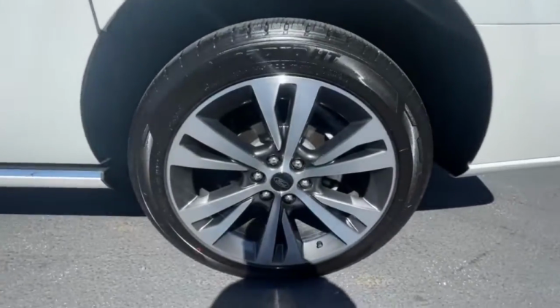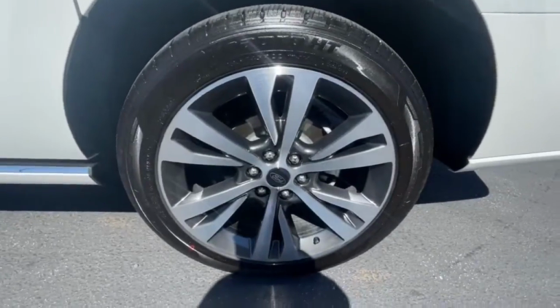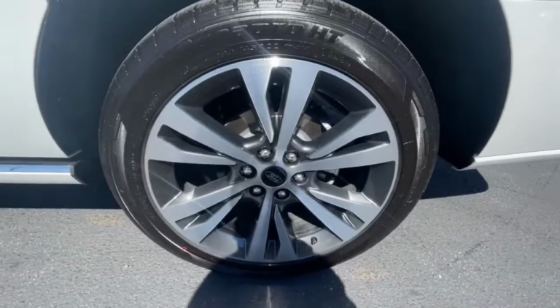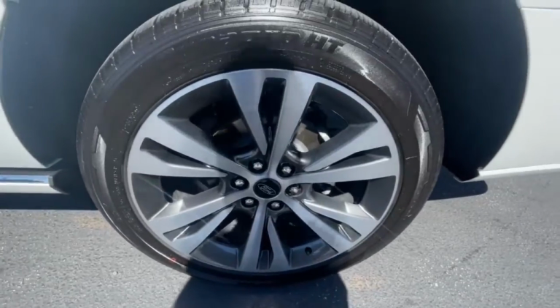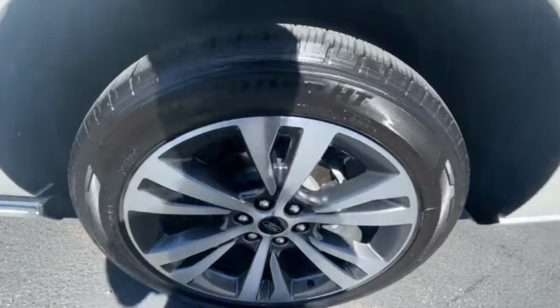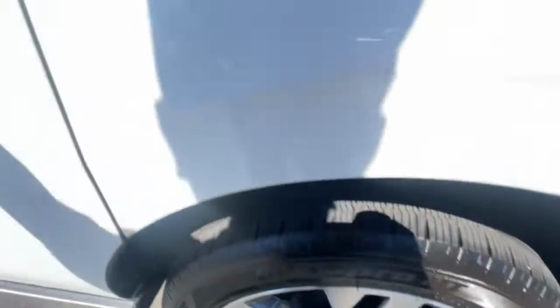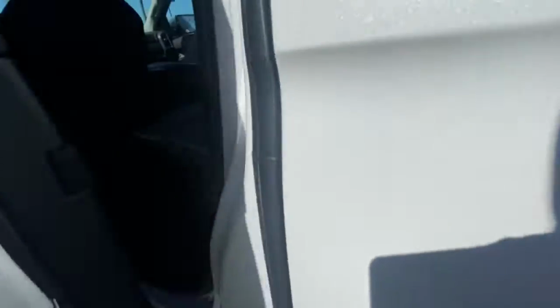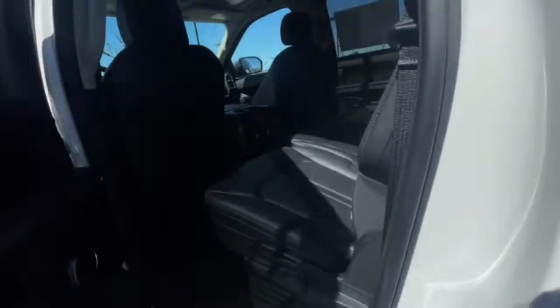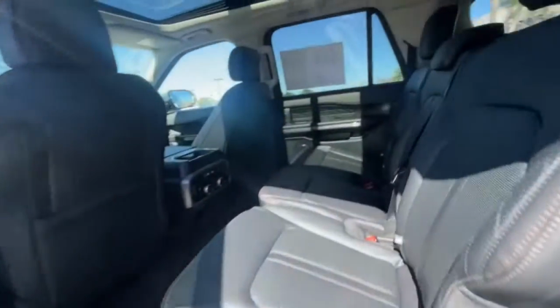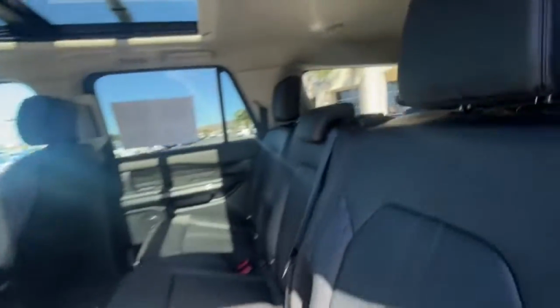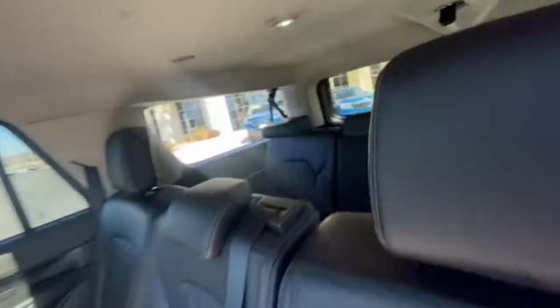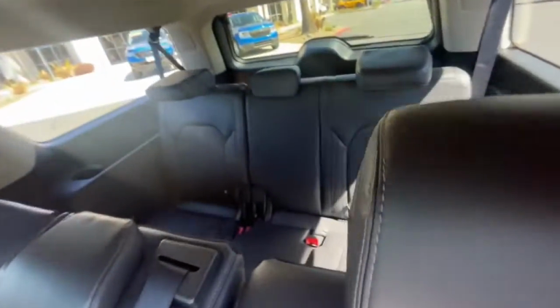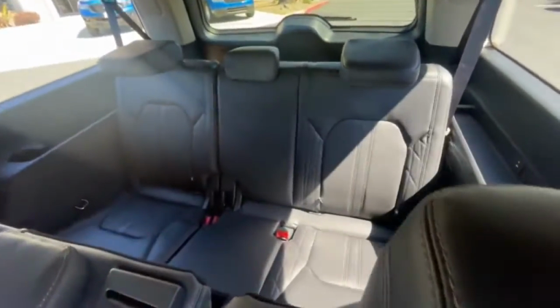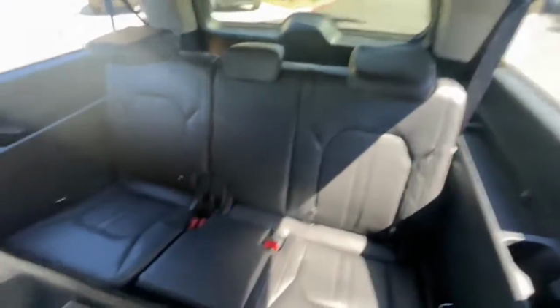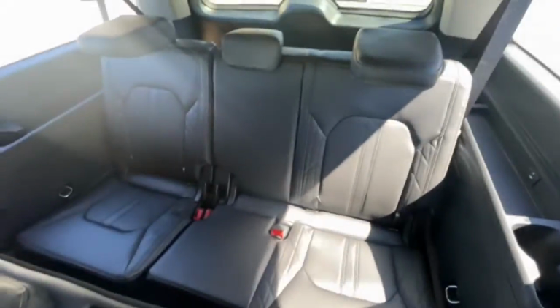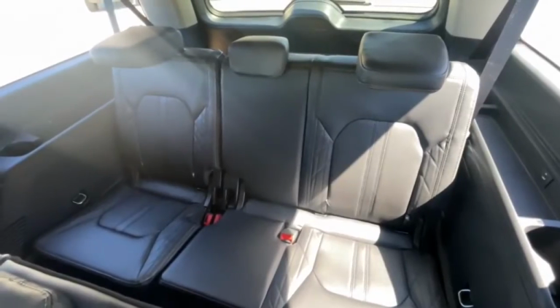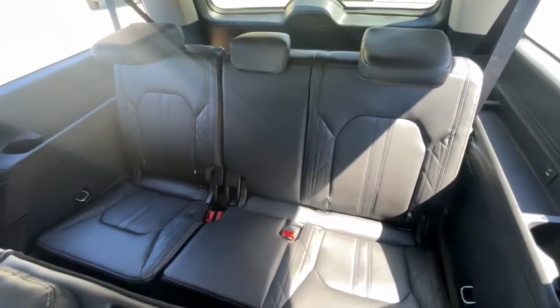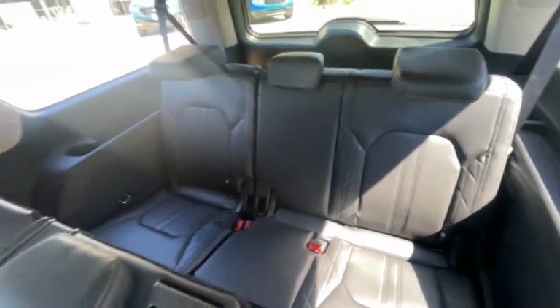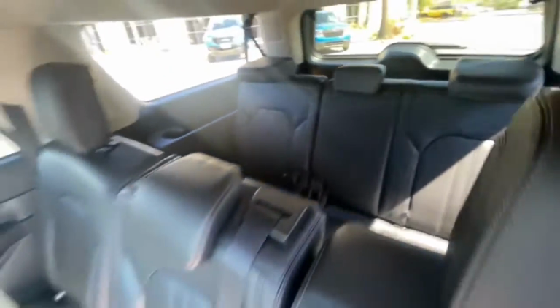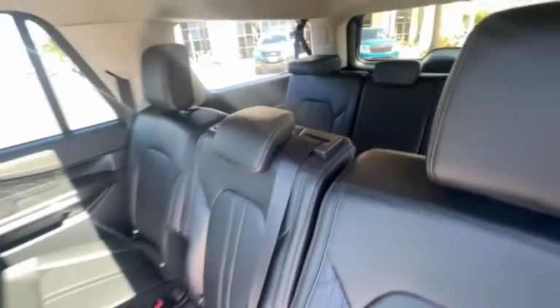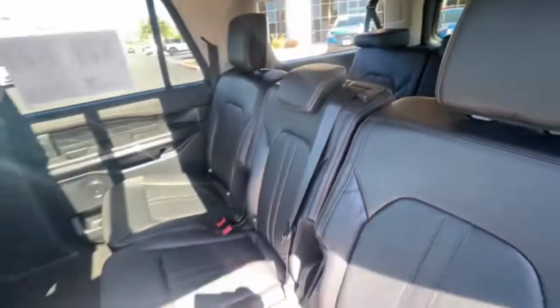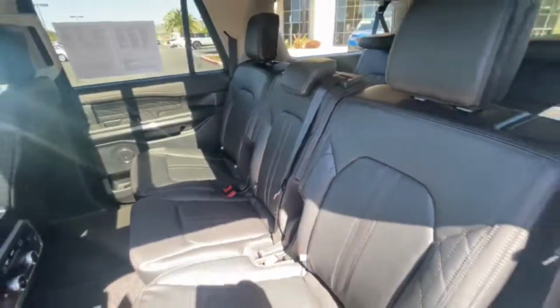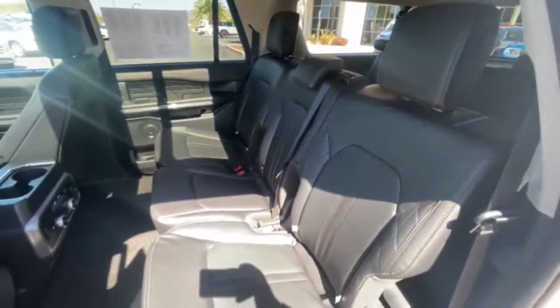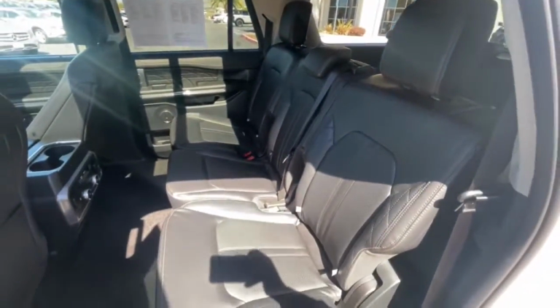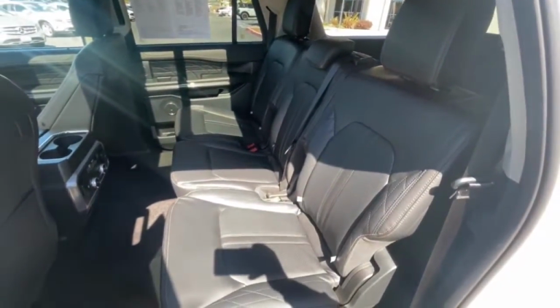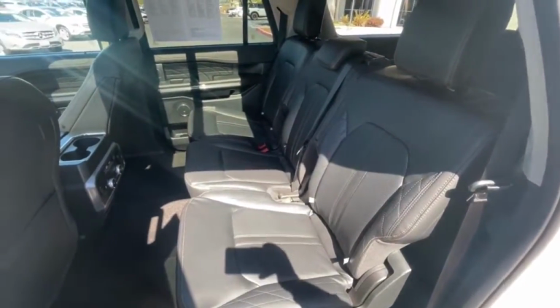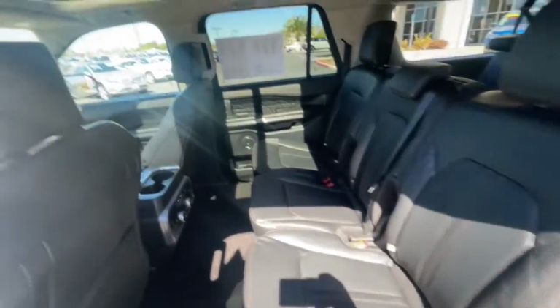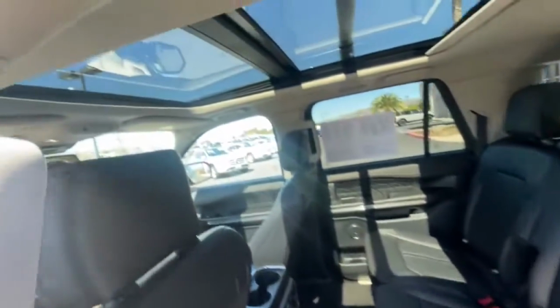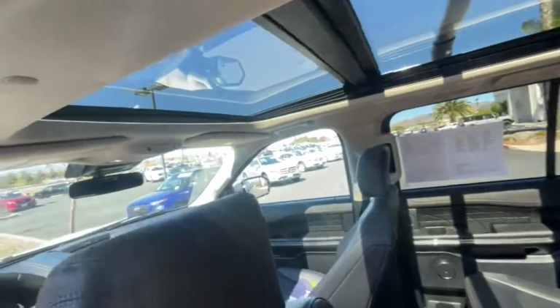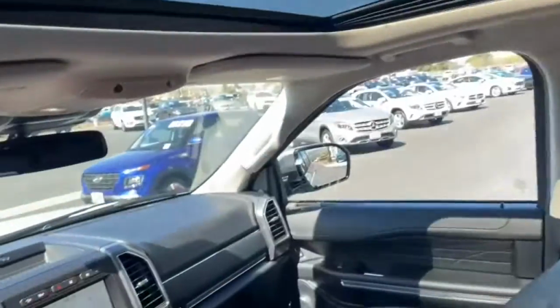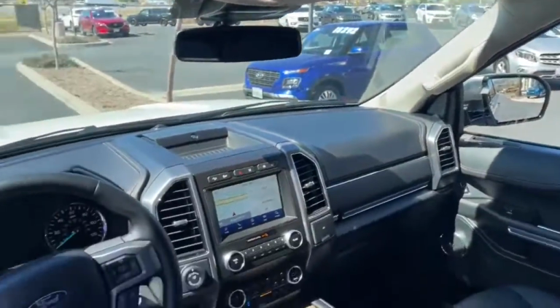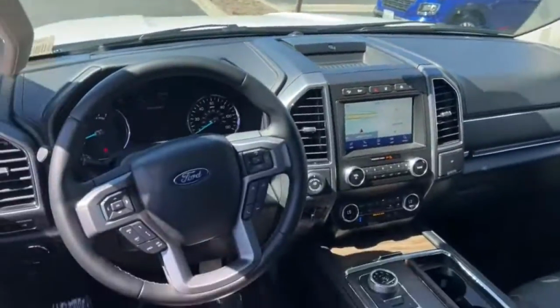Navigation system, keyless entry, sun/moonroof, power liftgate, fog lamps, 4x4, electronic stability control, third row seat, seat memory, trip computer.